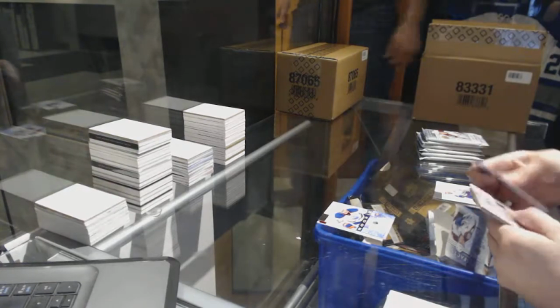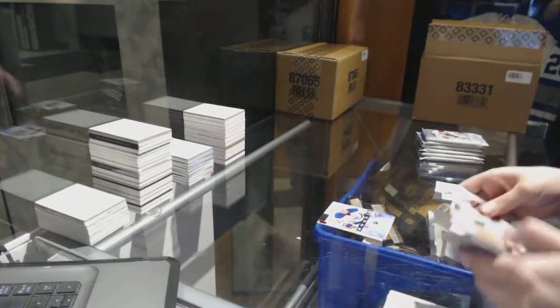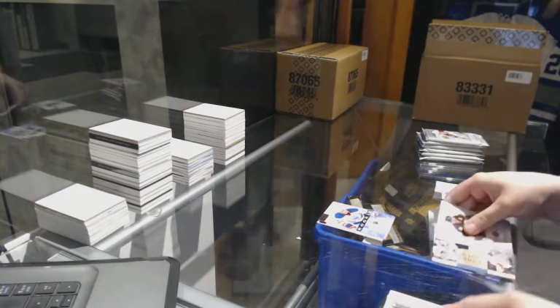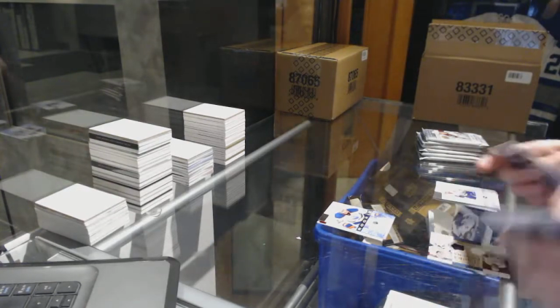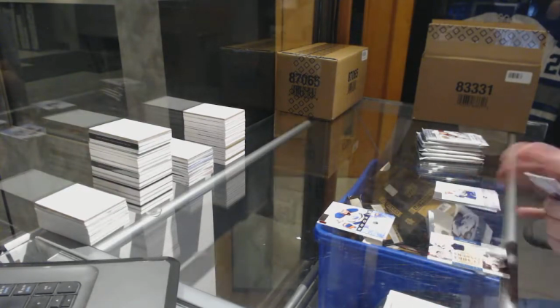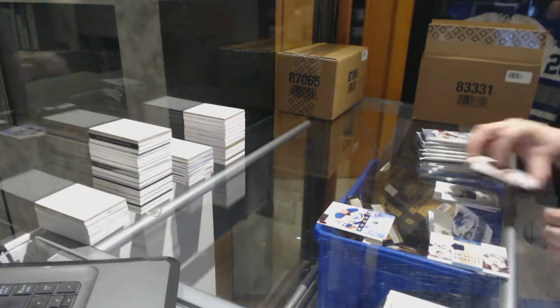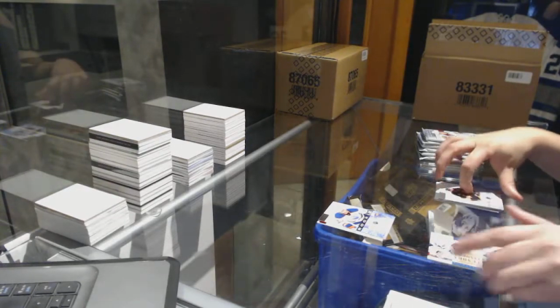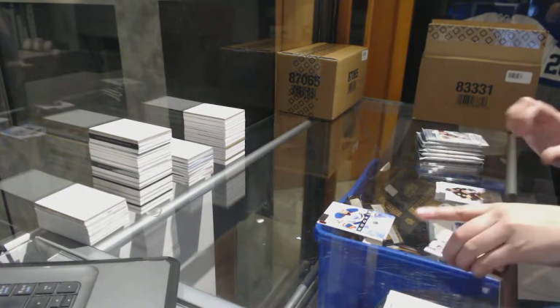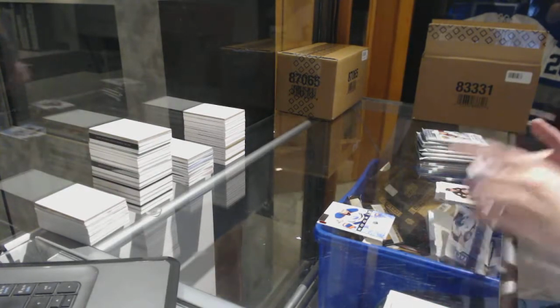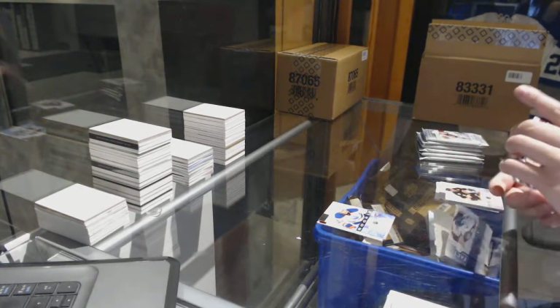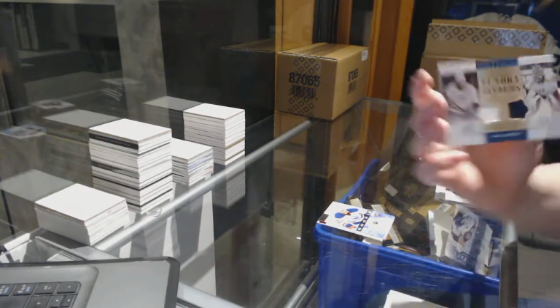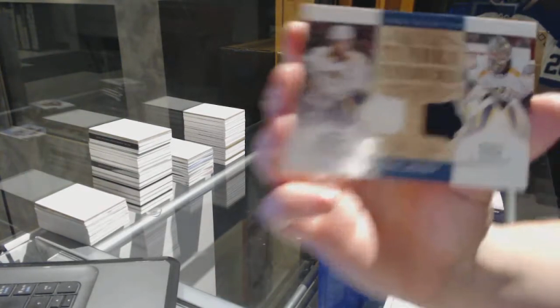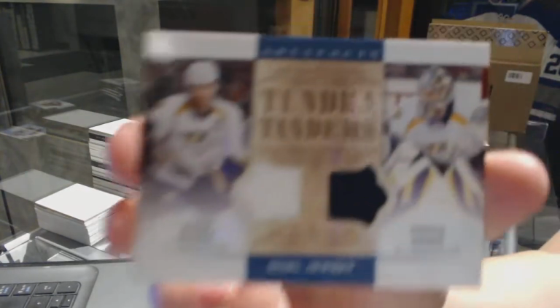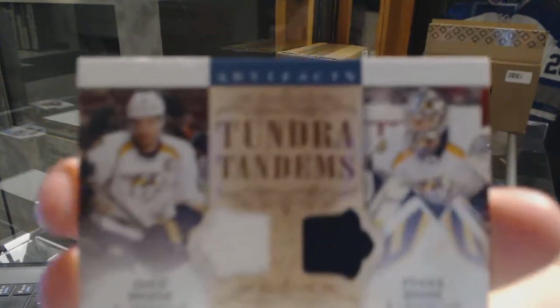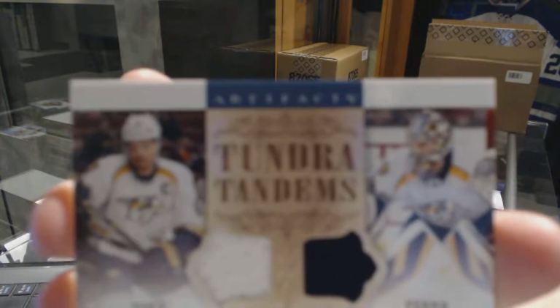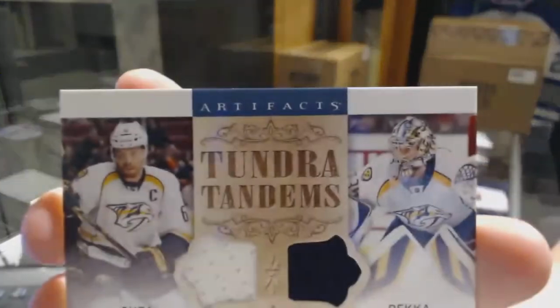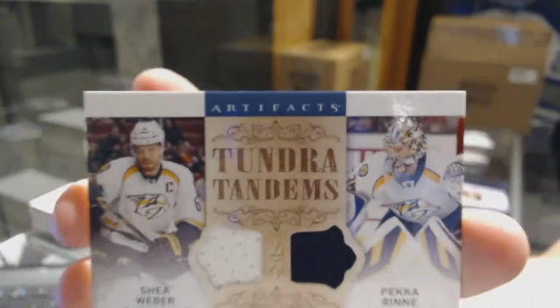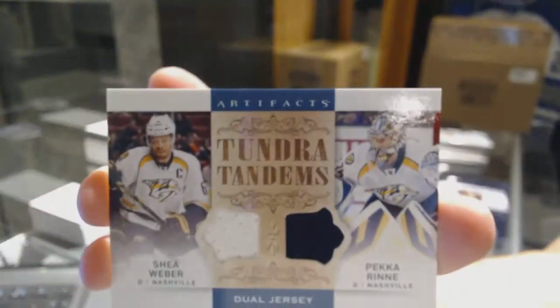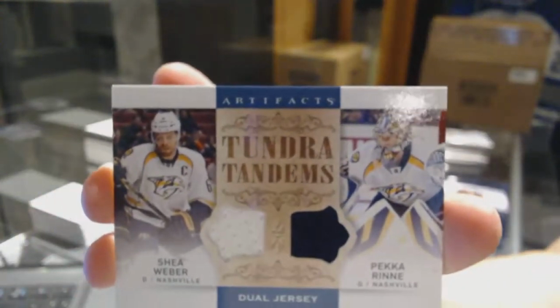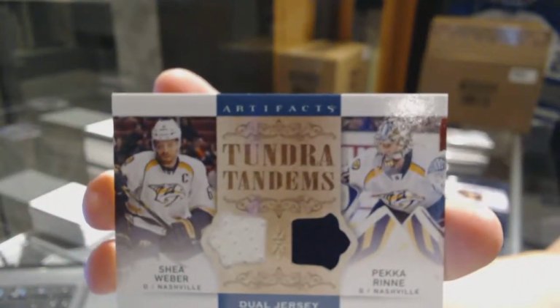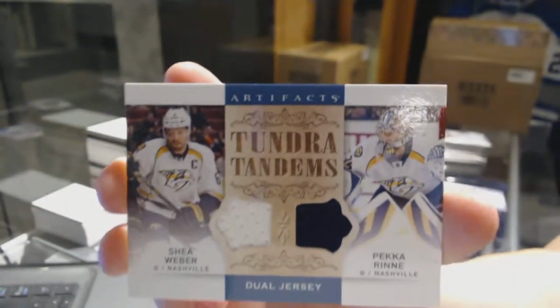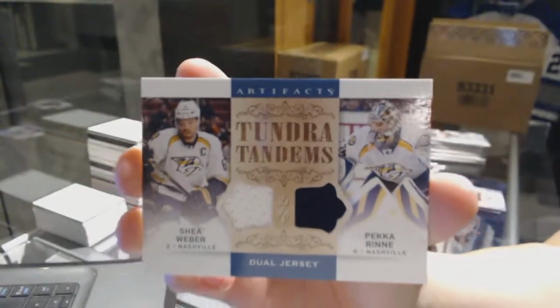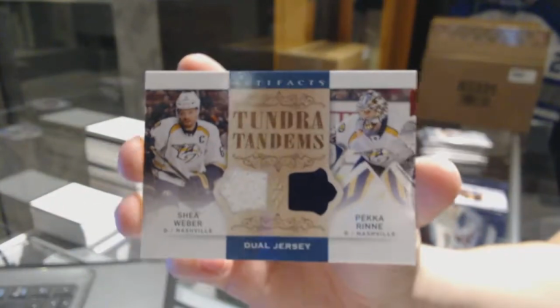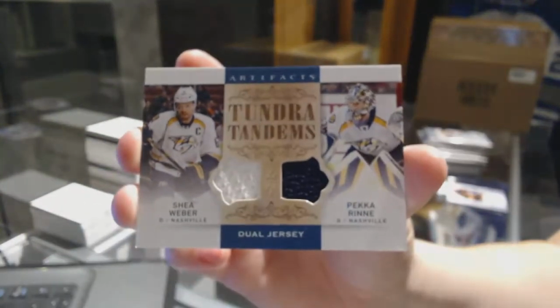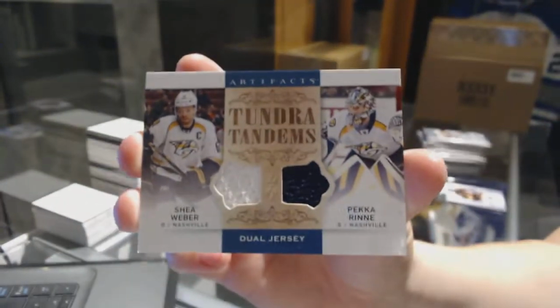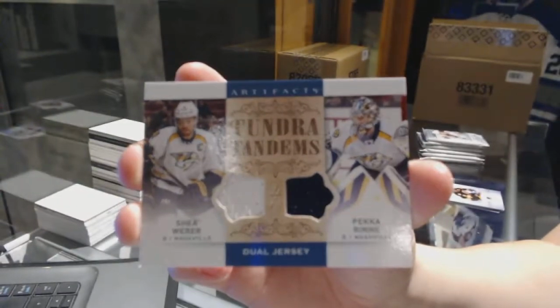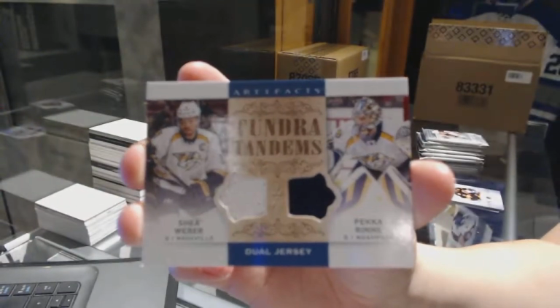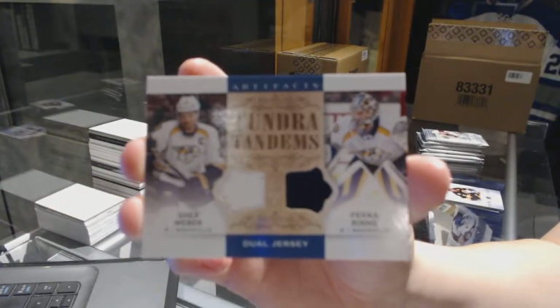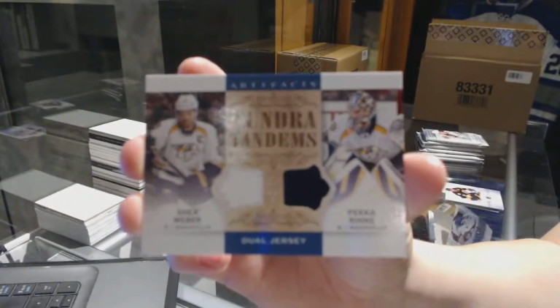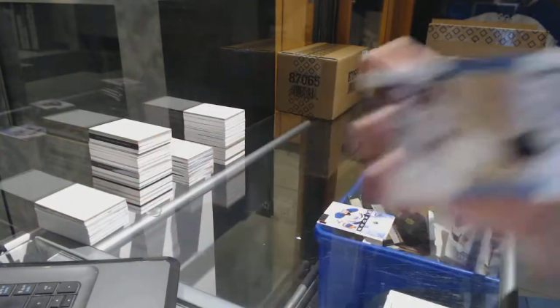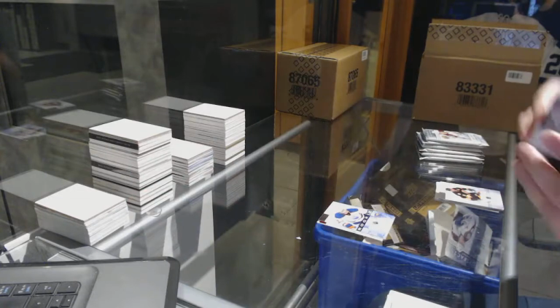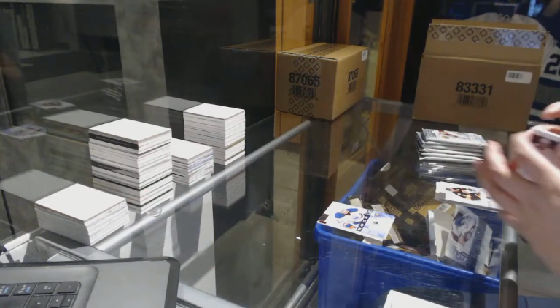We've got a Tundra Tandems dual jersey of Shea Weber and Pekka Rinne. Shea Weber and Pekka Rinne.